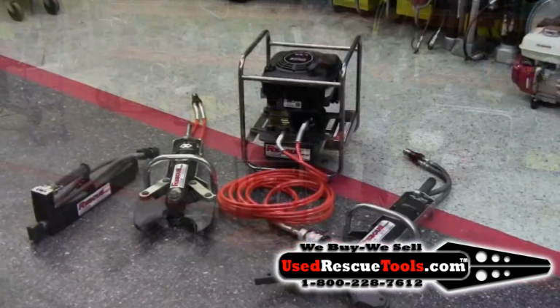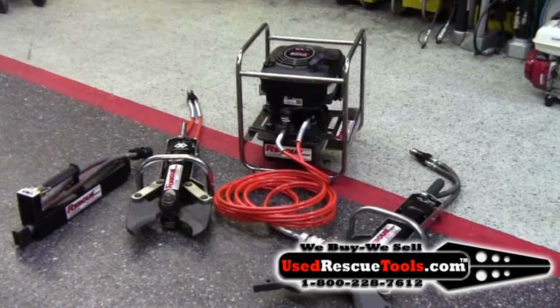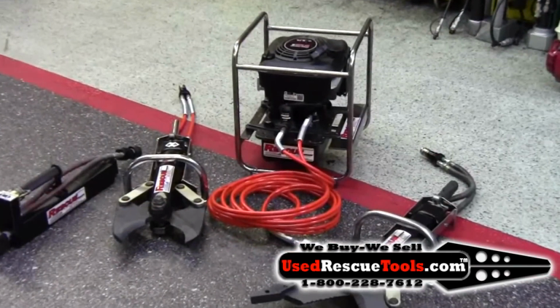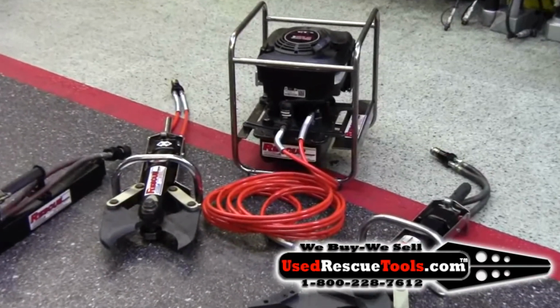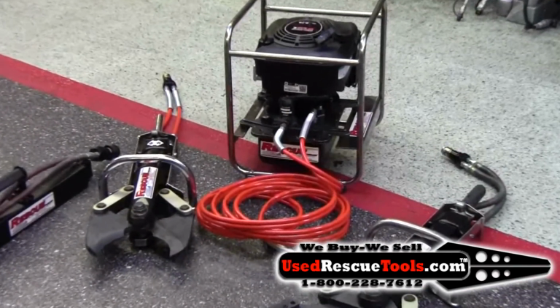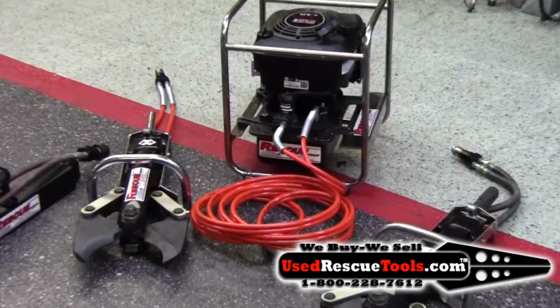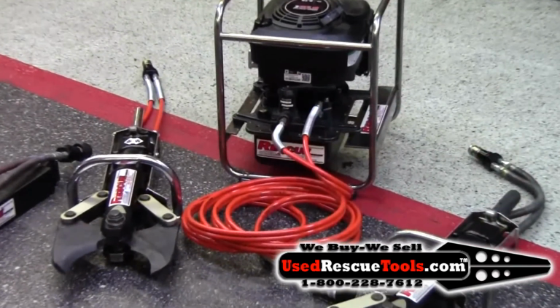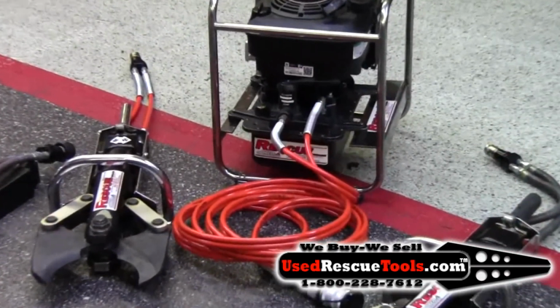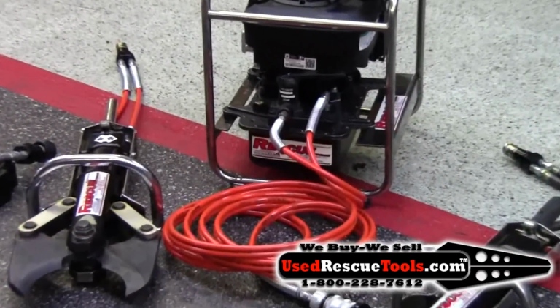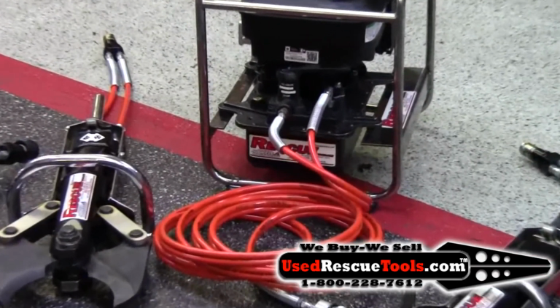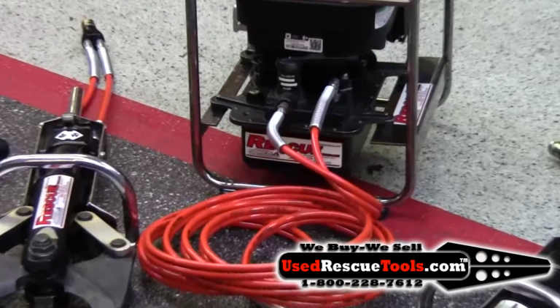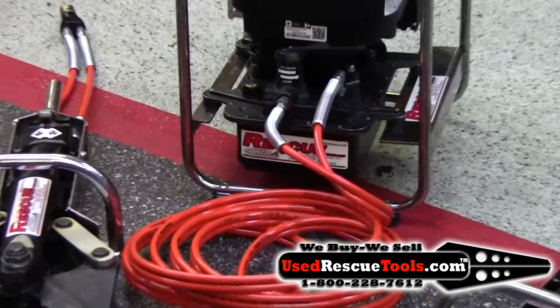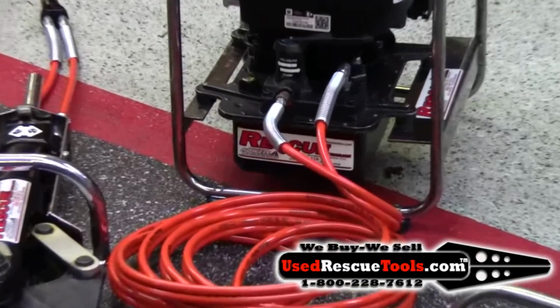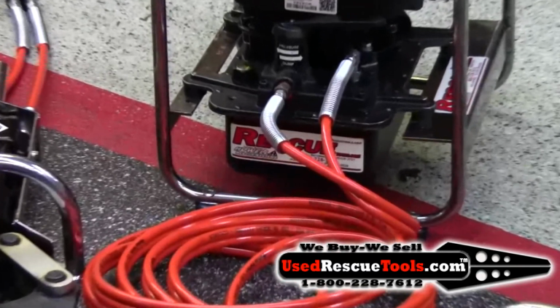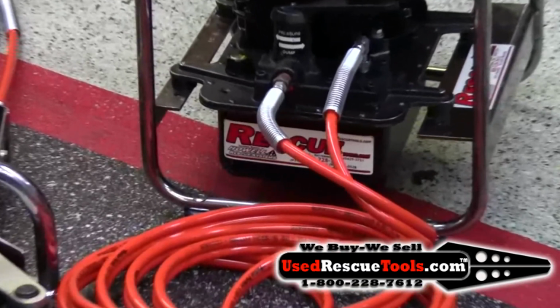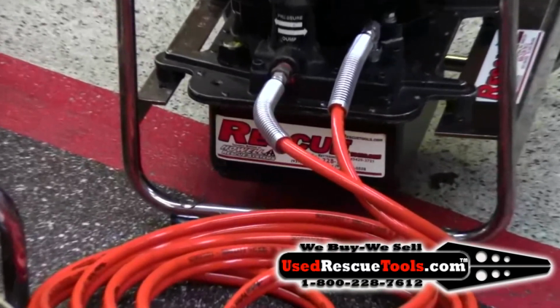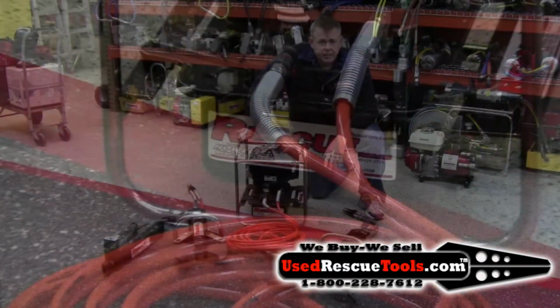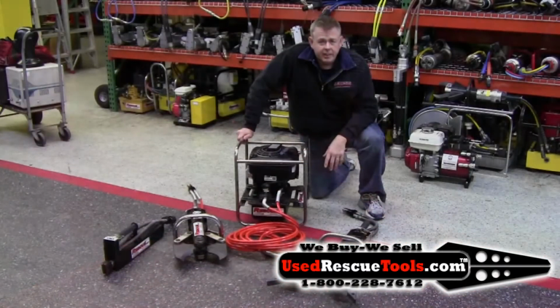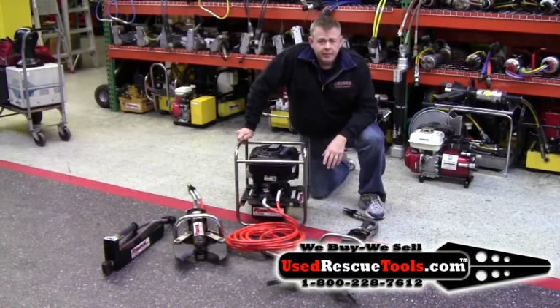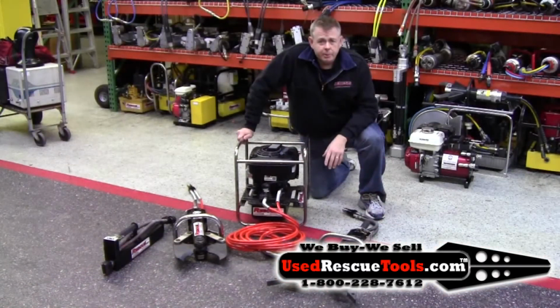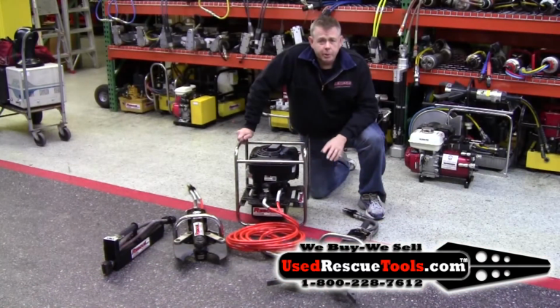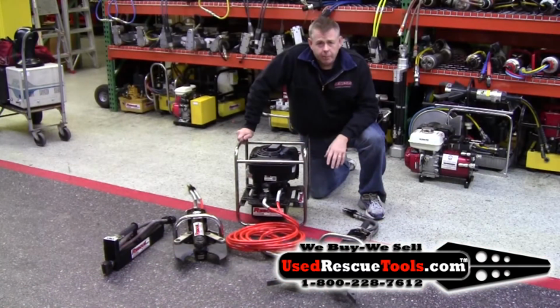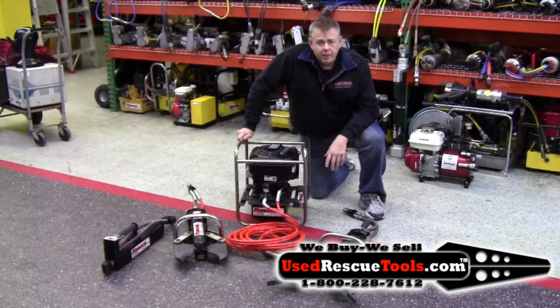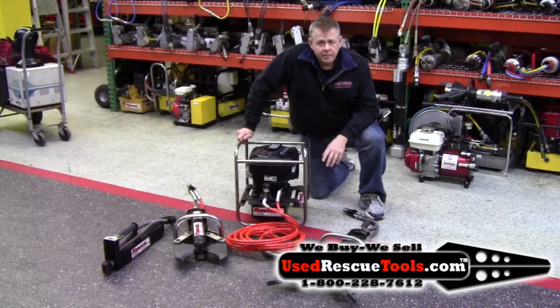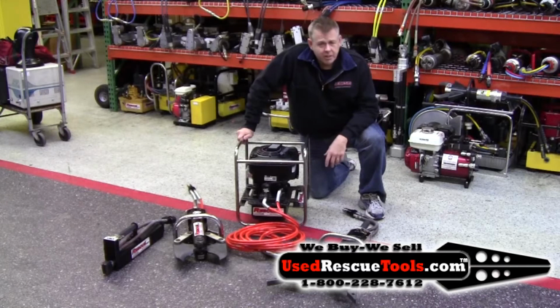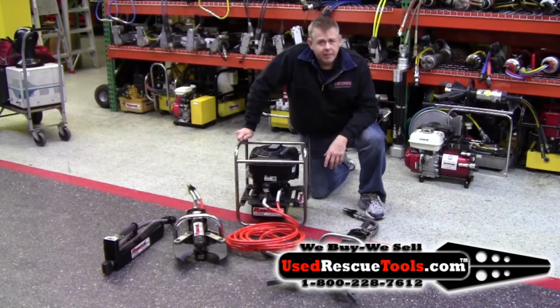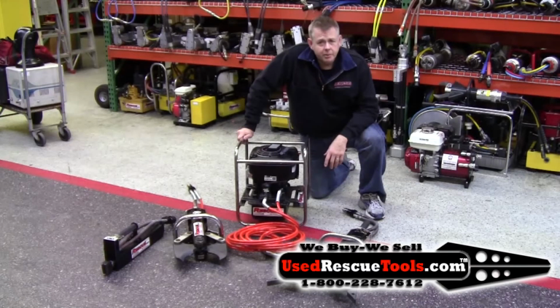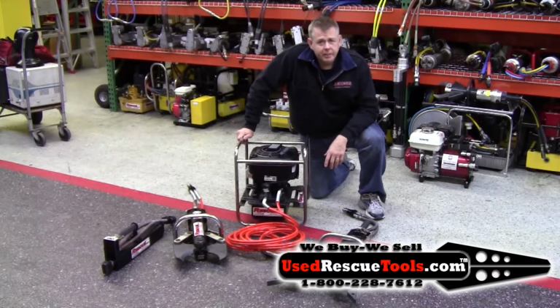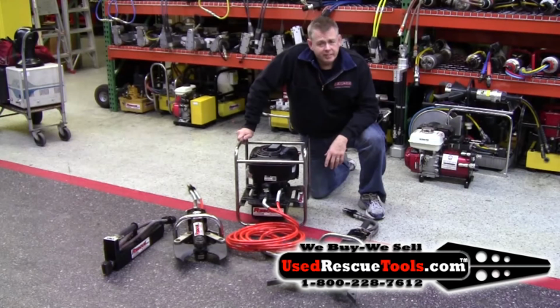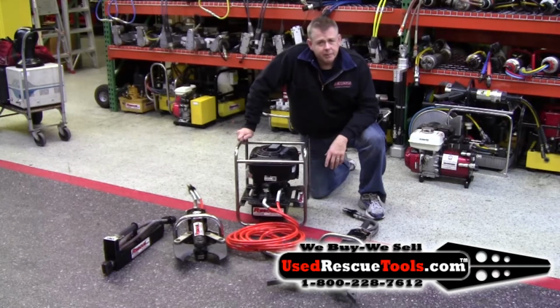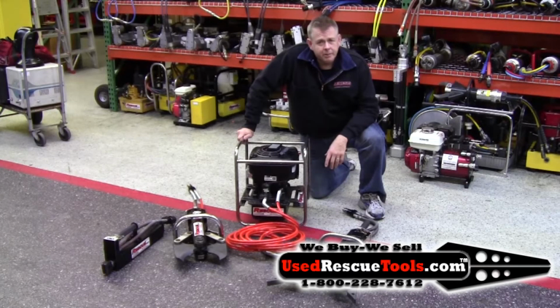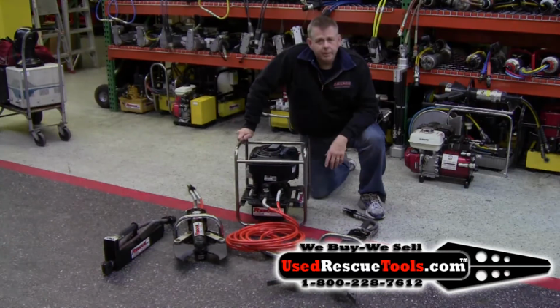The whole system is equipped with a new style coupler — you can disconnect and reconnect while the pump is running. The system is priced to sell for $3,995. It's a special, and we have a limited quantity. So give us a call at 800-228-7612. Thank you.